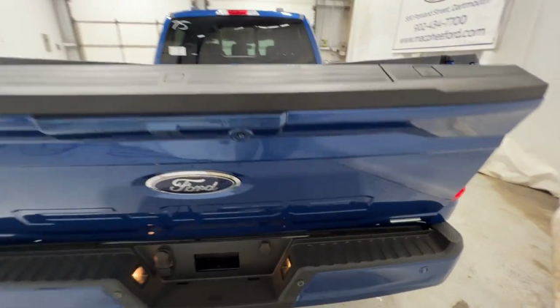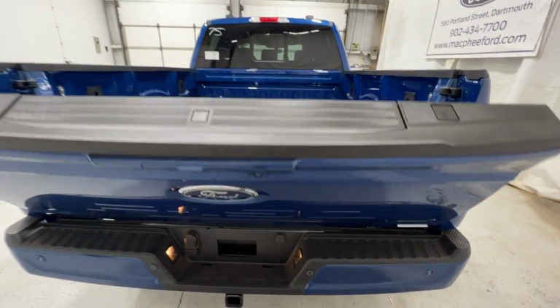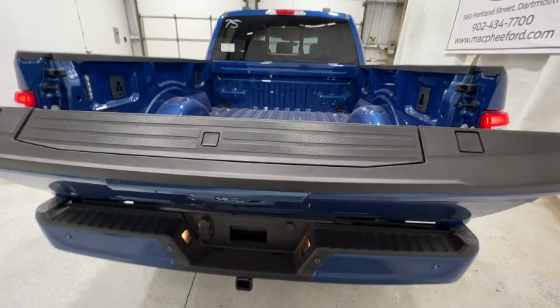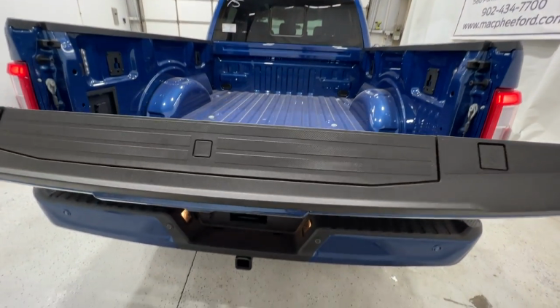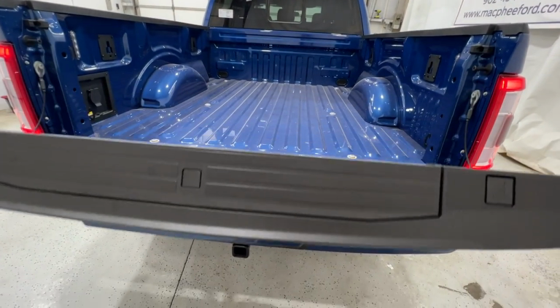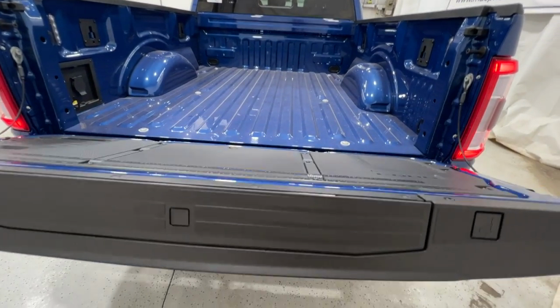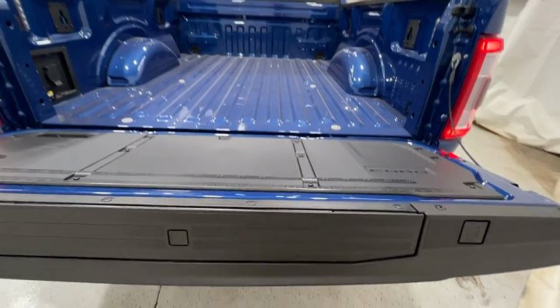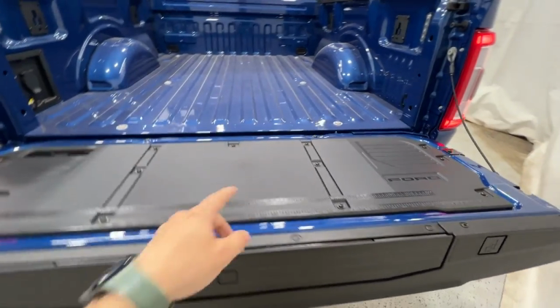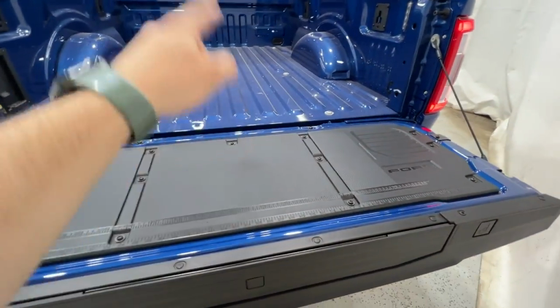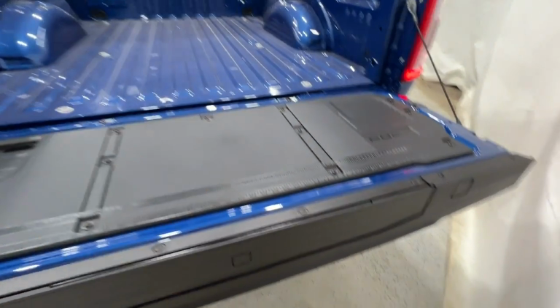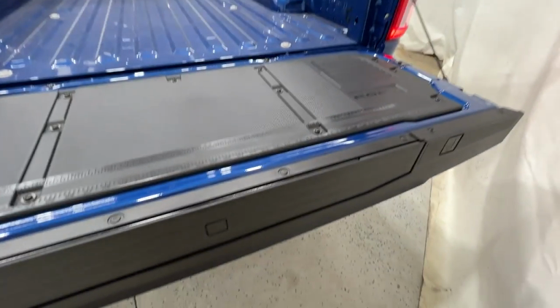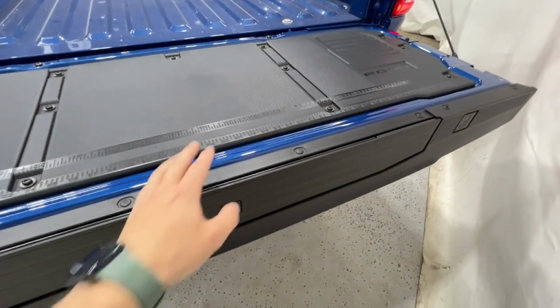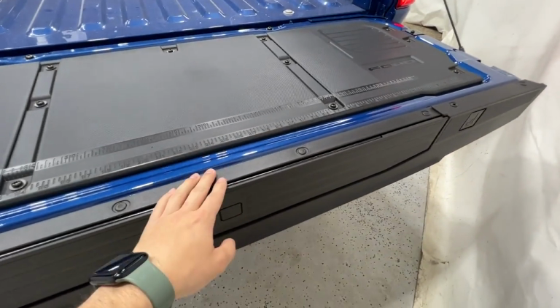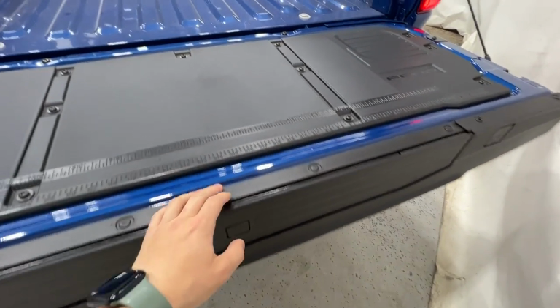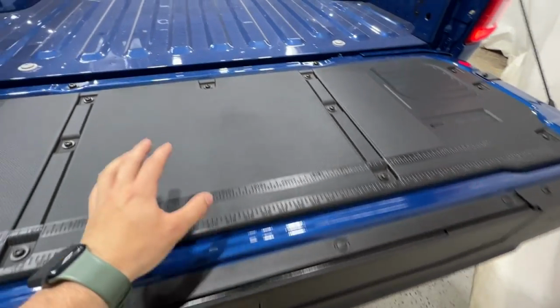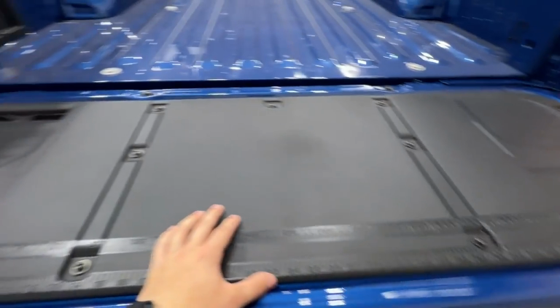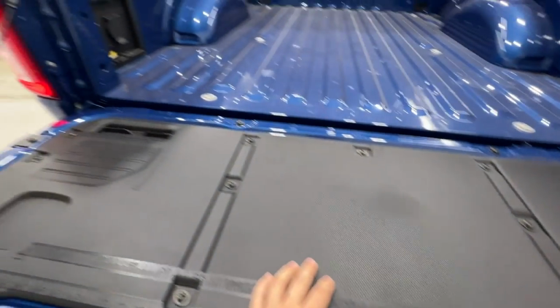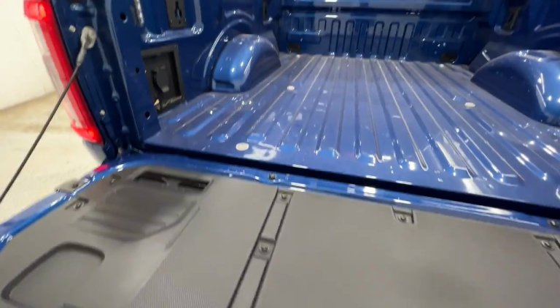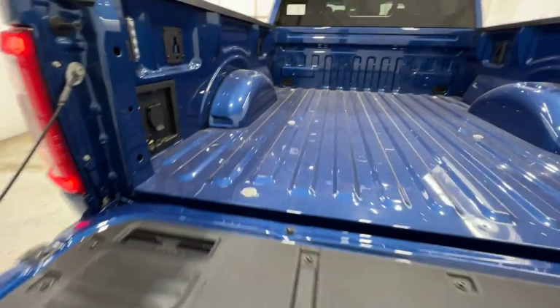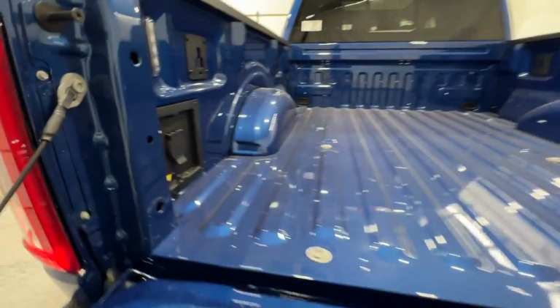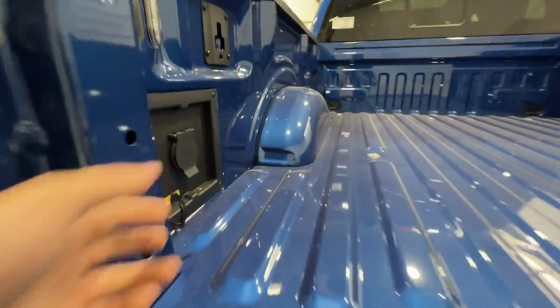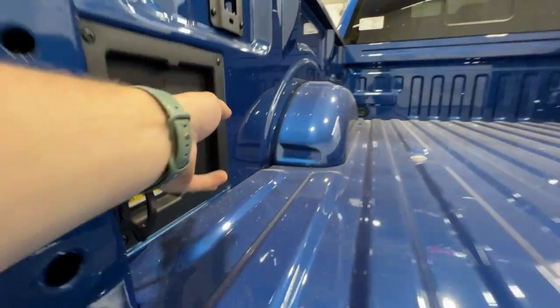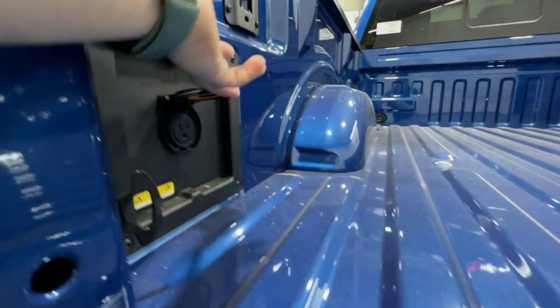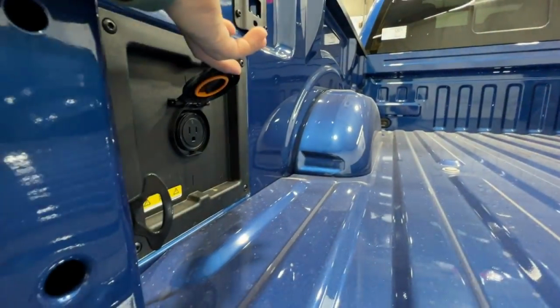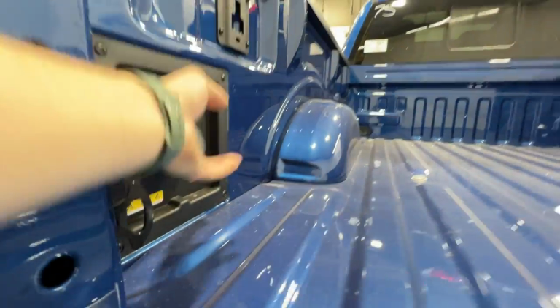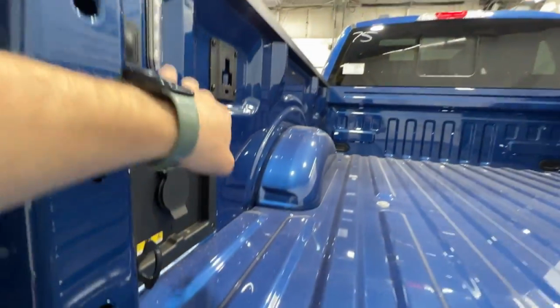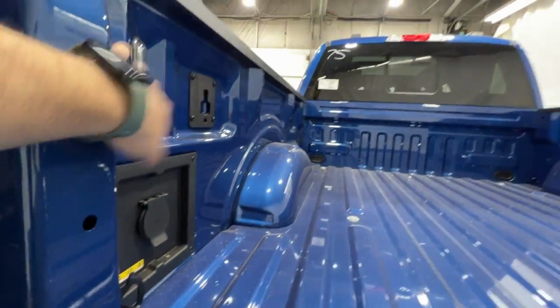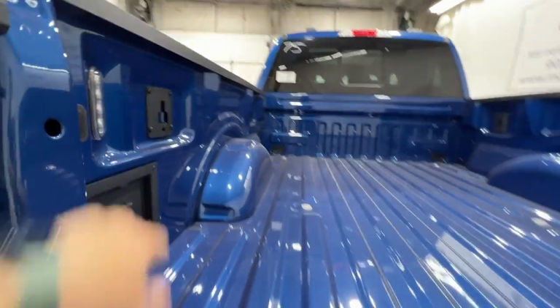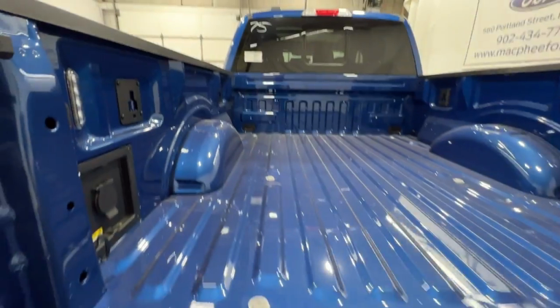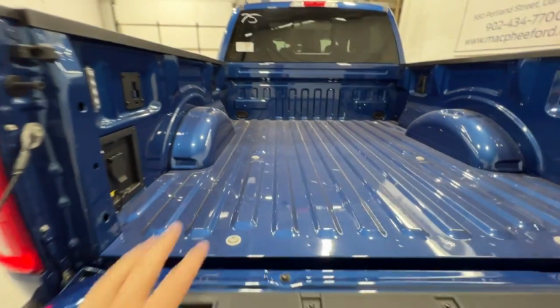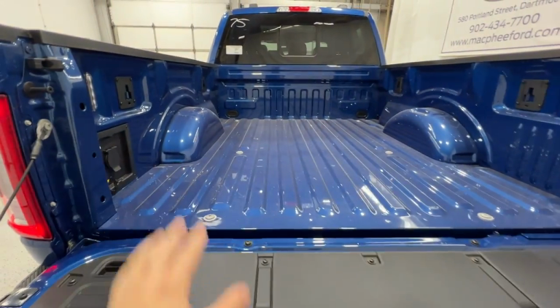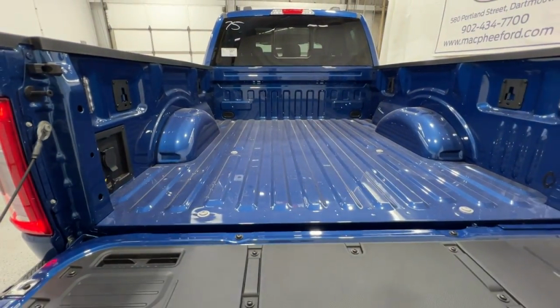Opening up the tailgate, this has the power tailgate option, so it goes up and down power operated. It includes the tailgate step with the tailgate work surface. There's also a 400-watt inverter outlet back here, LED box lighting, and lots of different tie-down points.